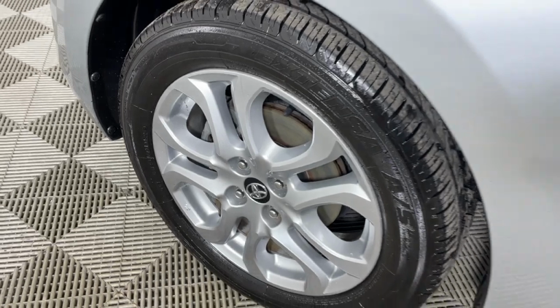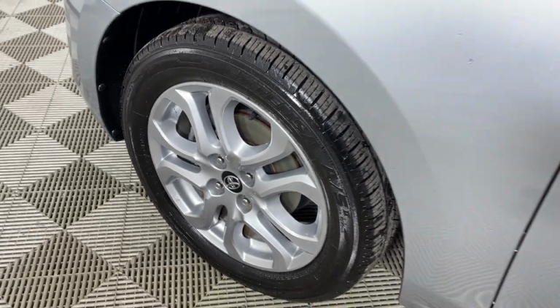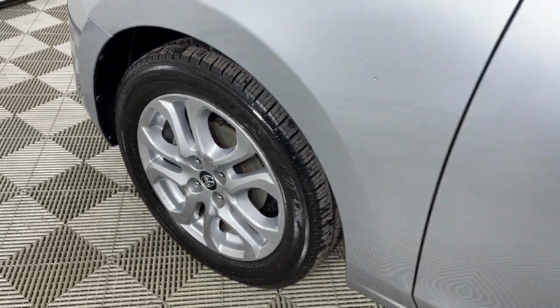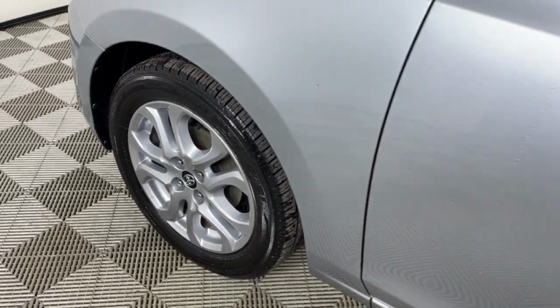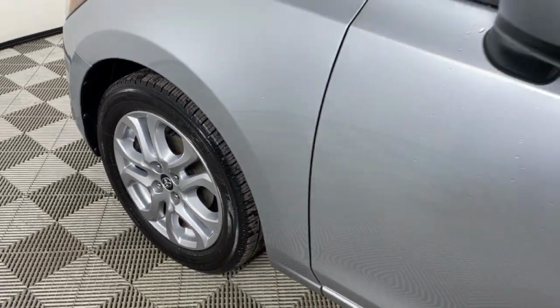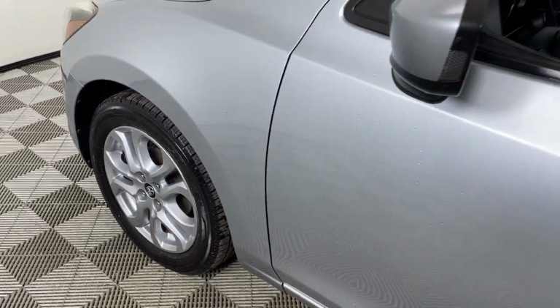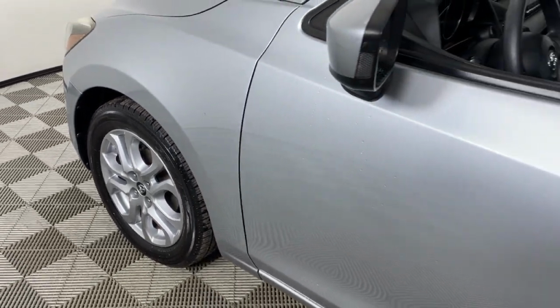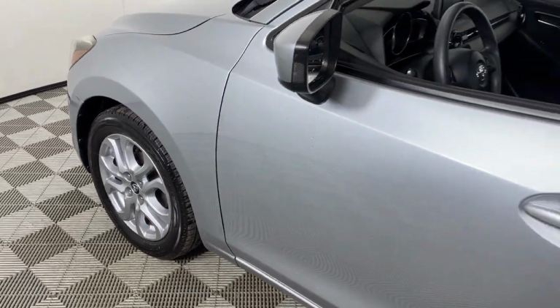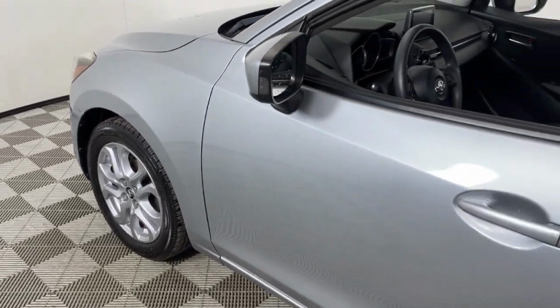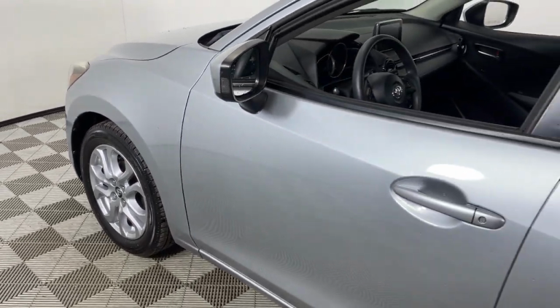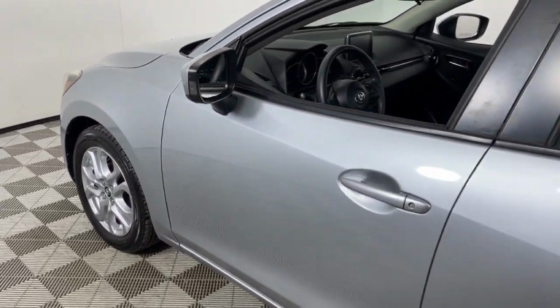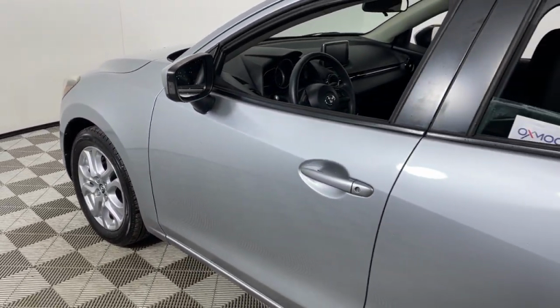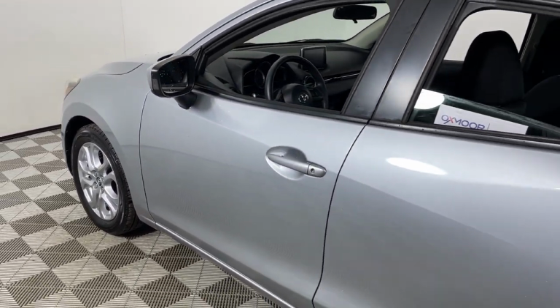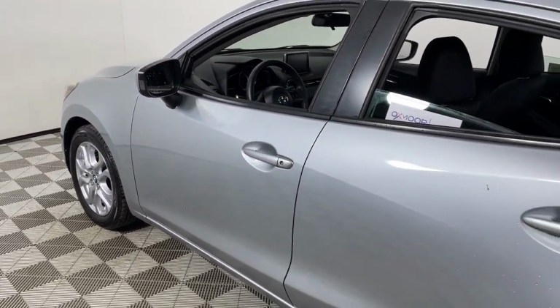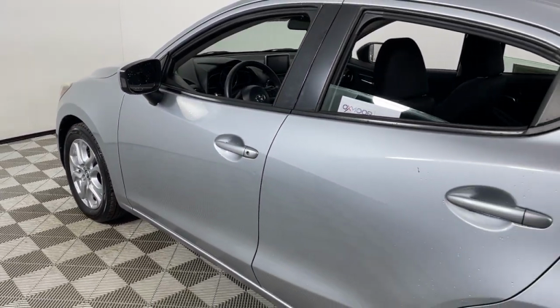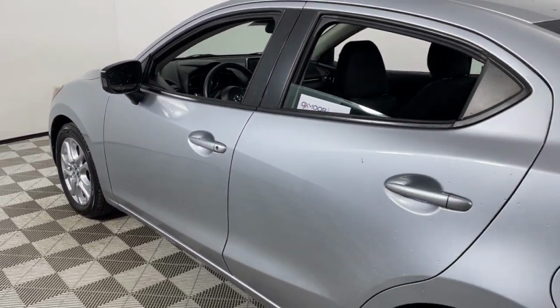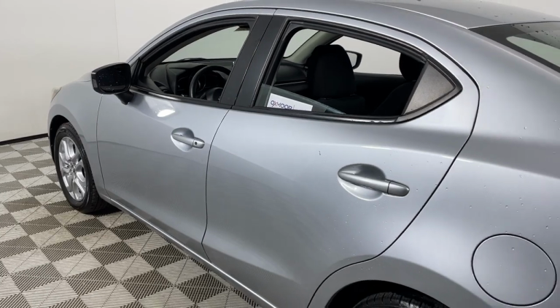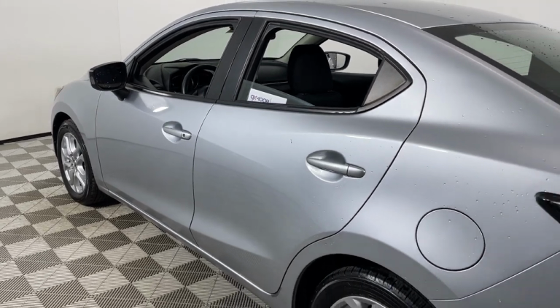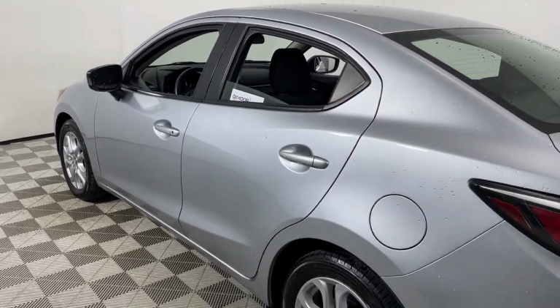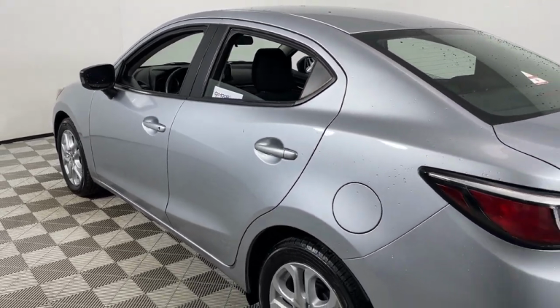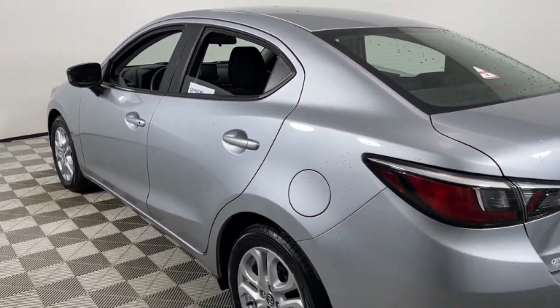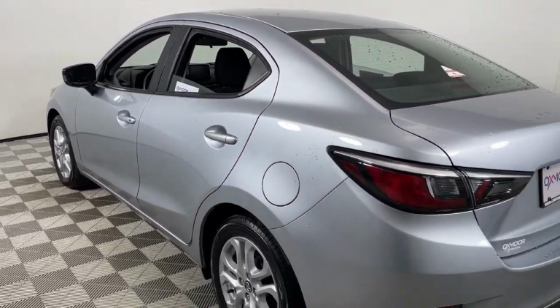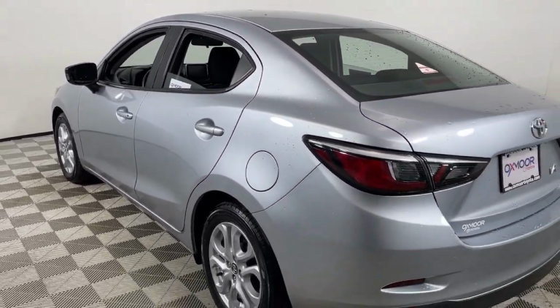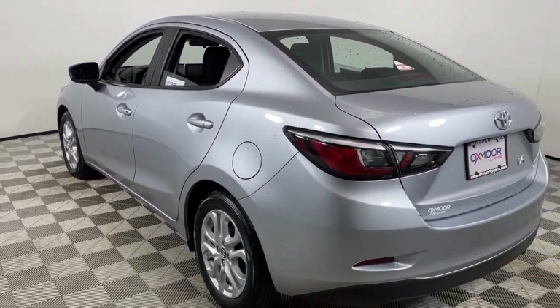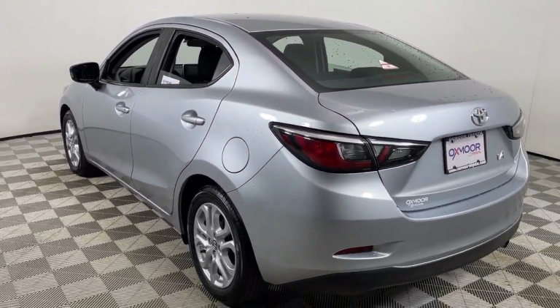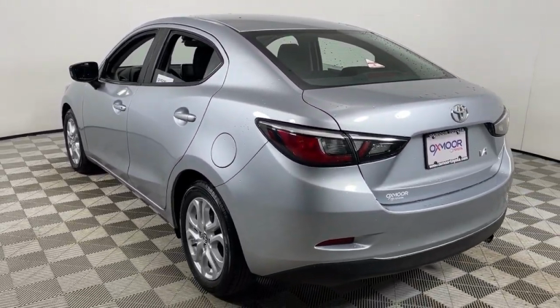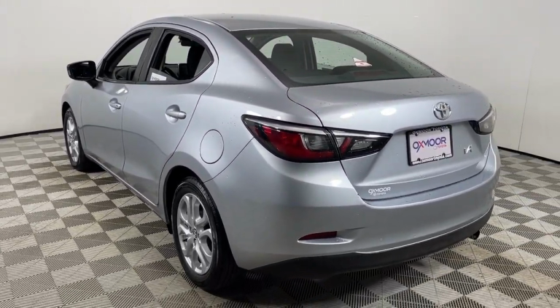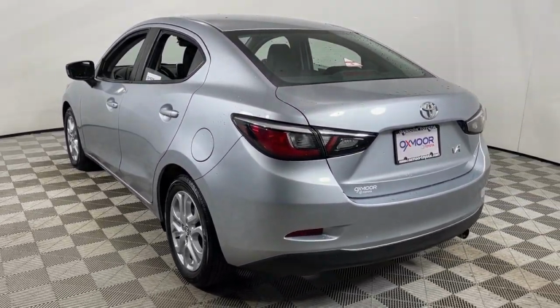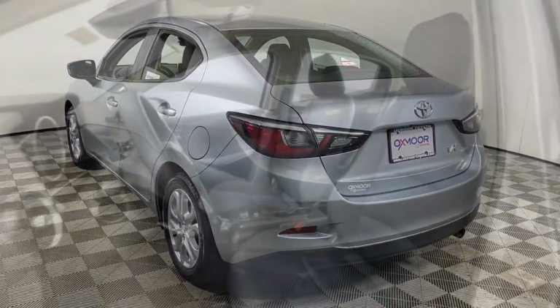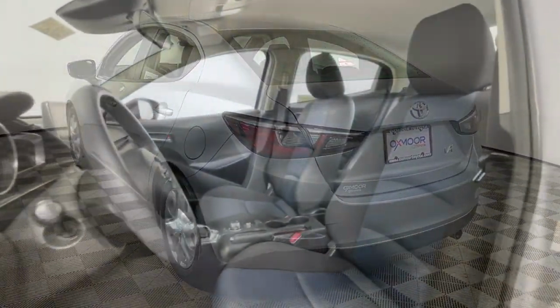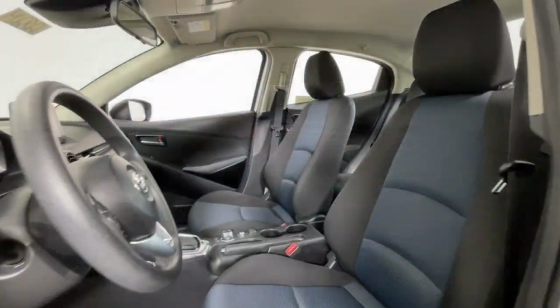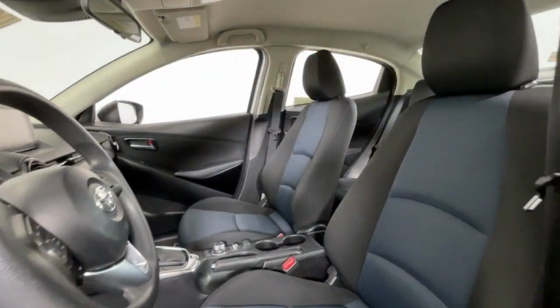Picture yourself in the 2018 Toyota Yaris iA. With less than 80,000 miles on the odometer, this vehicle provides excellent value.